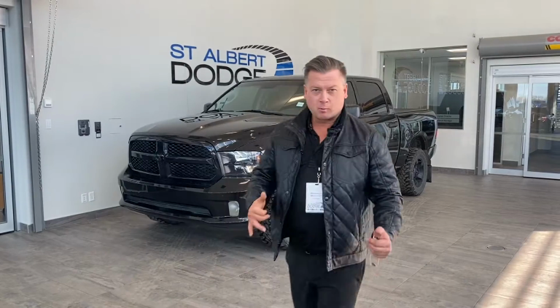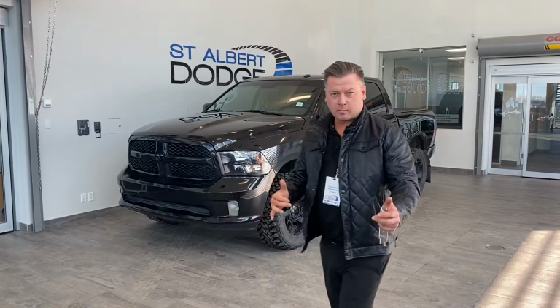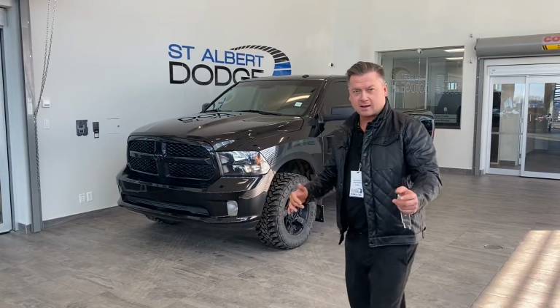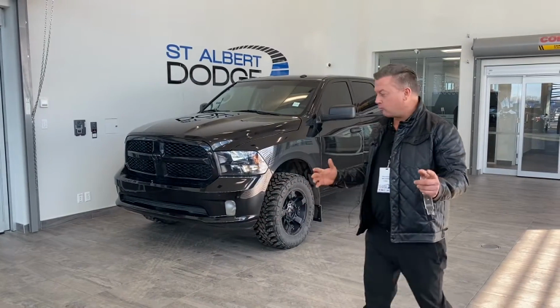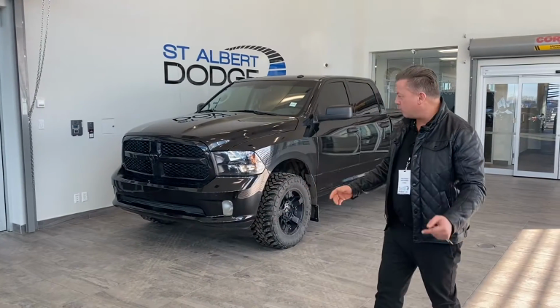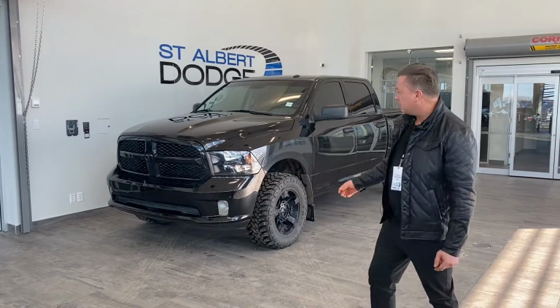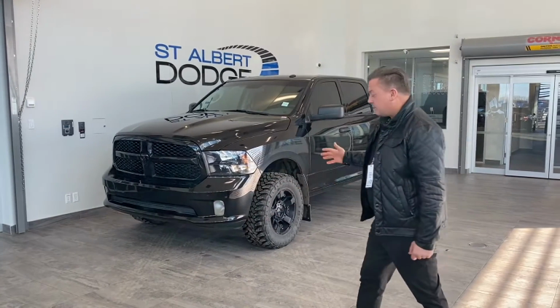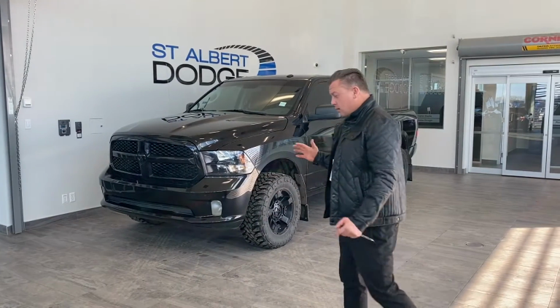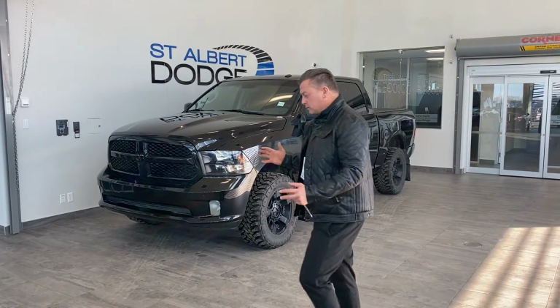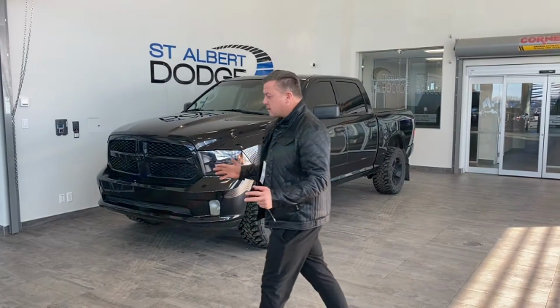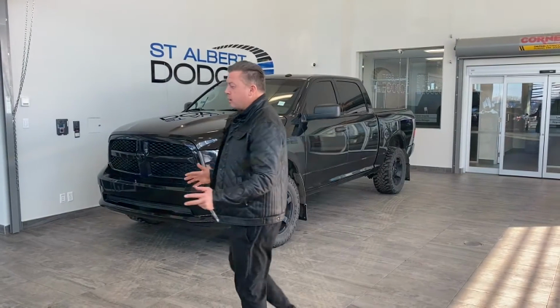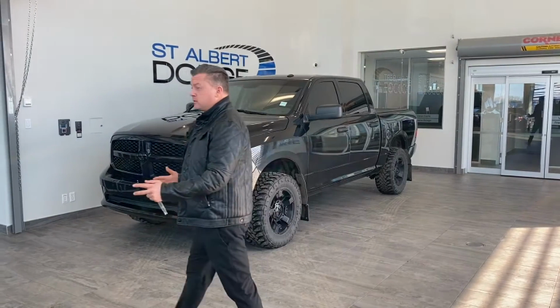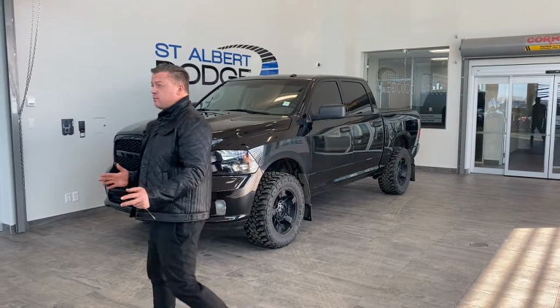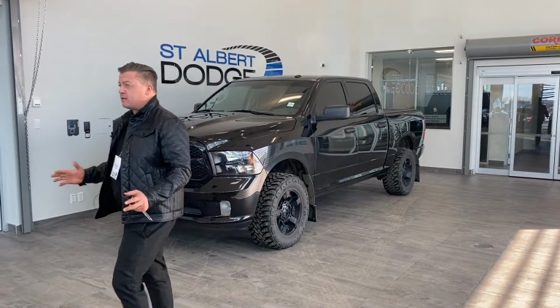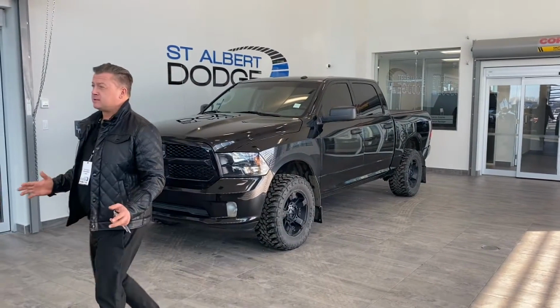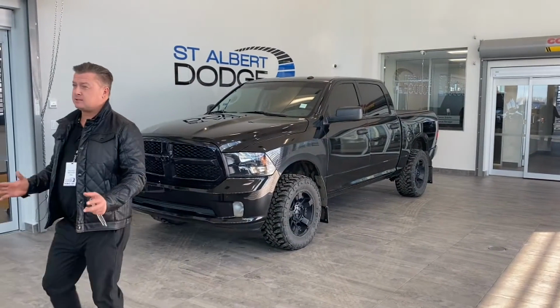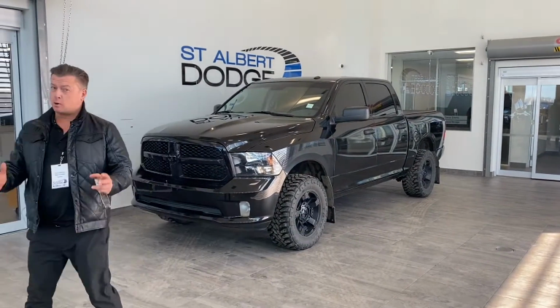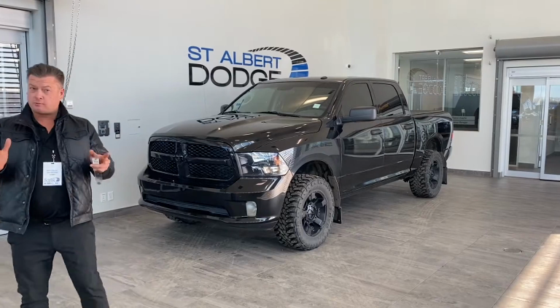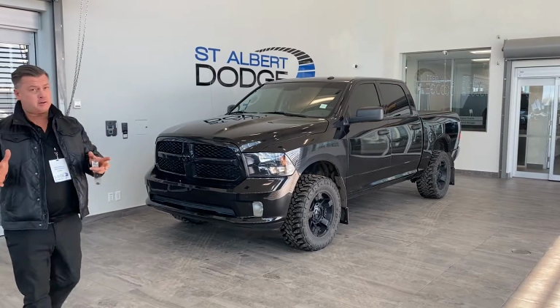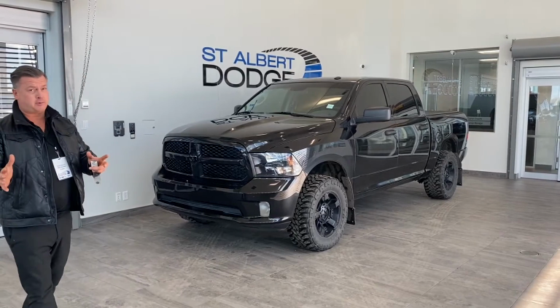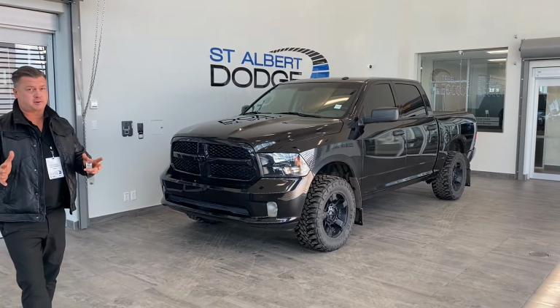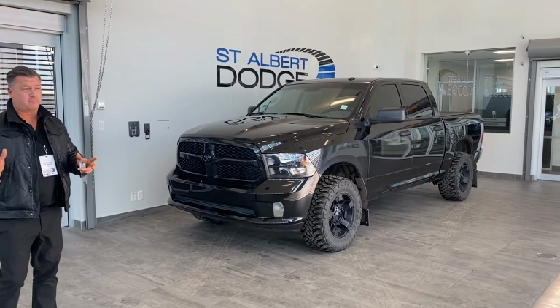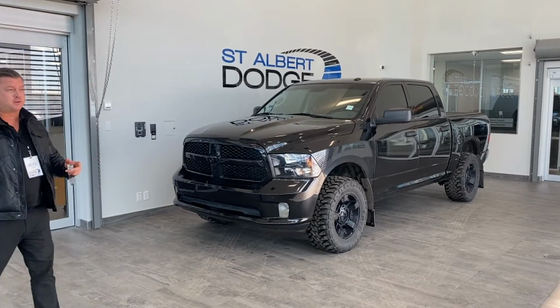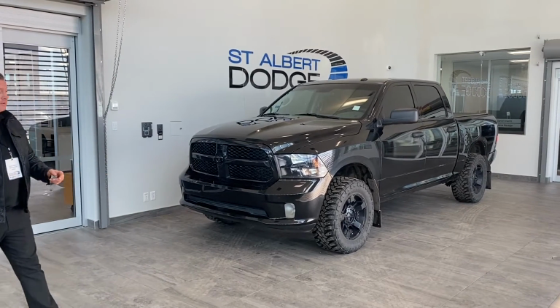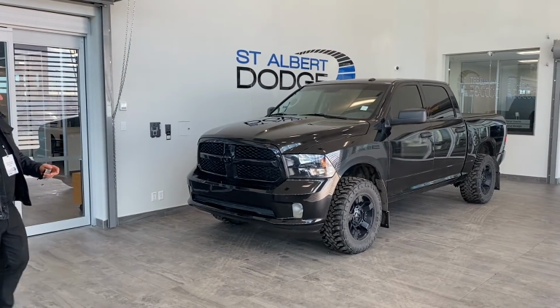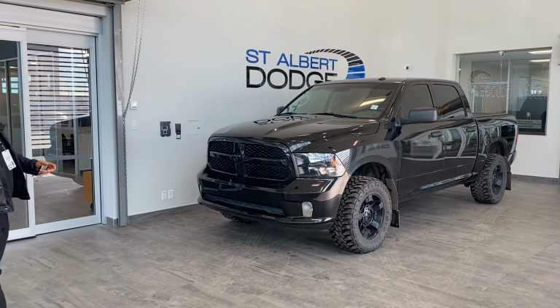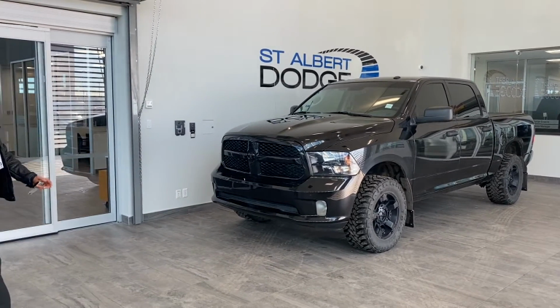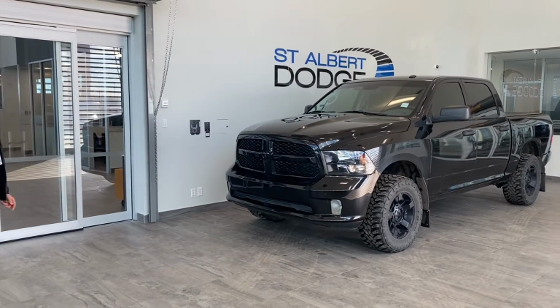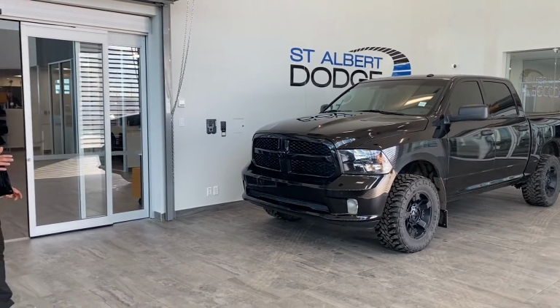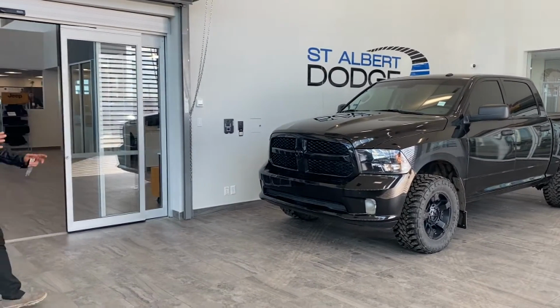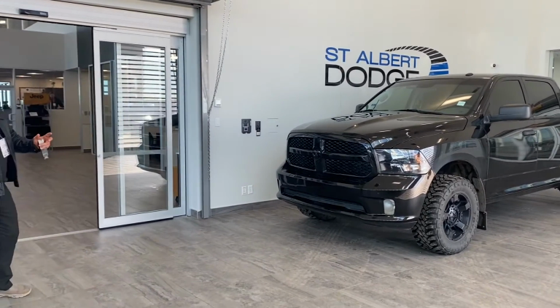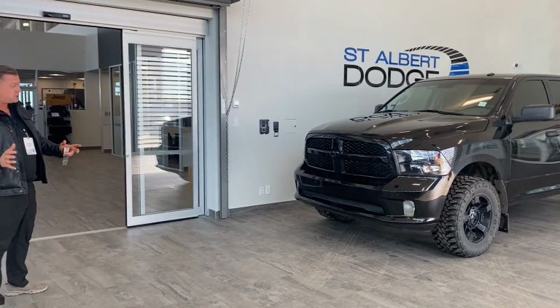We're back and we're rolling. Now we're talking about the 2017 — looking really good with this truck, folks. This is the midnight truck, the midnight edition.